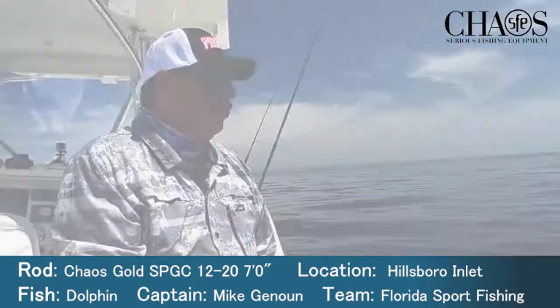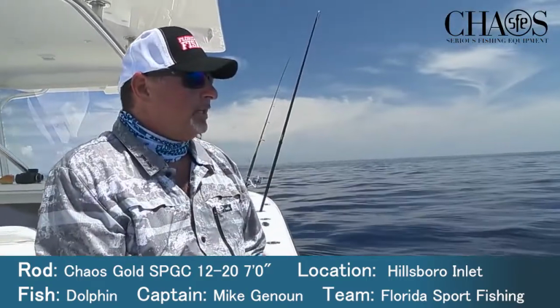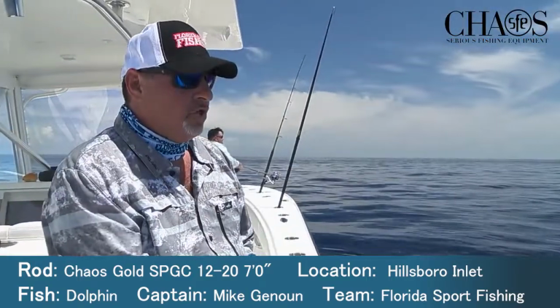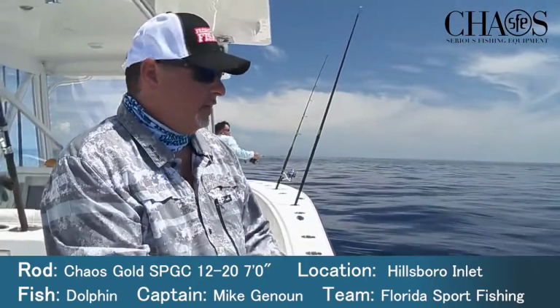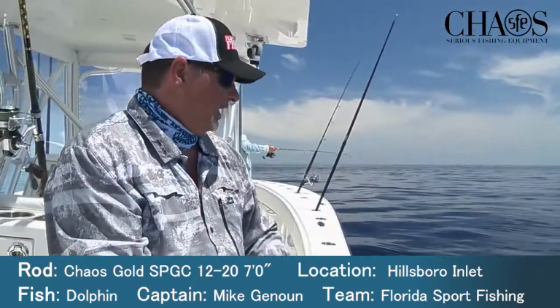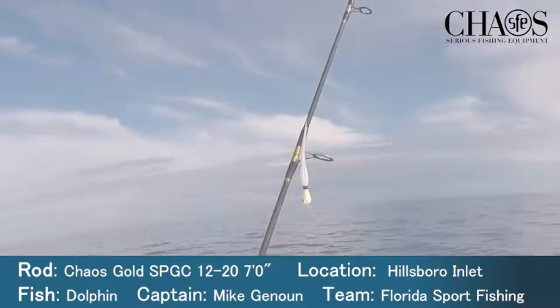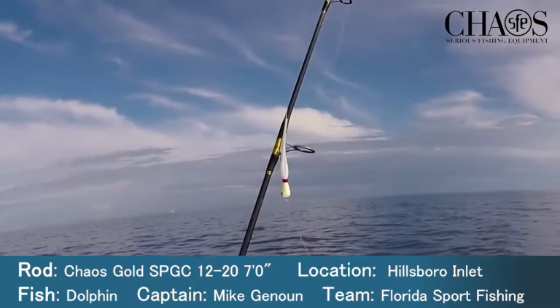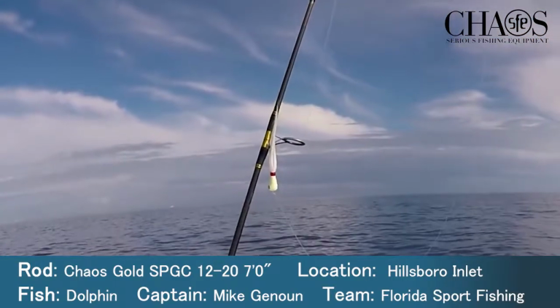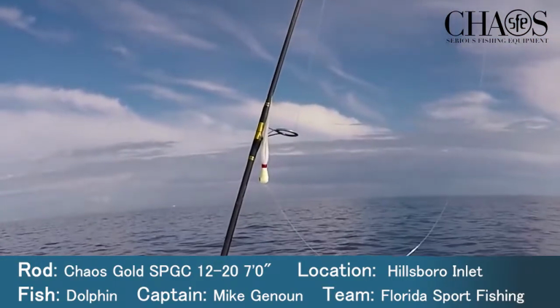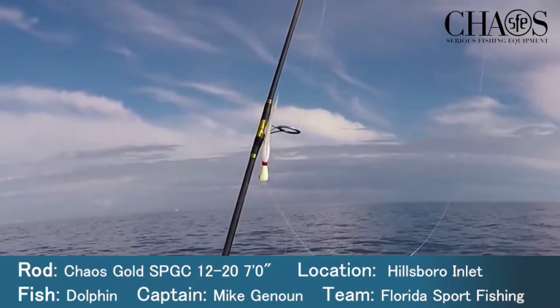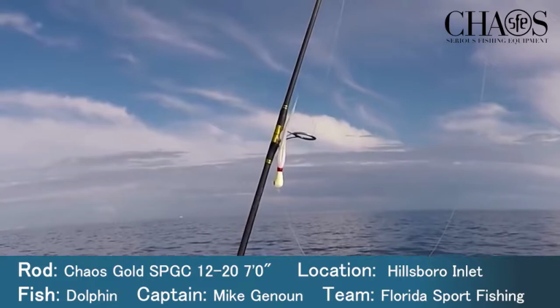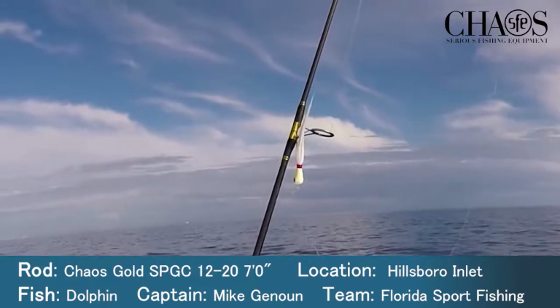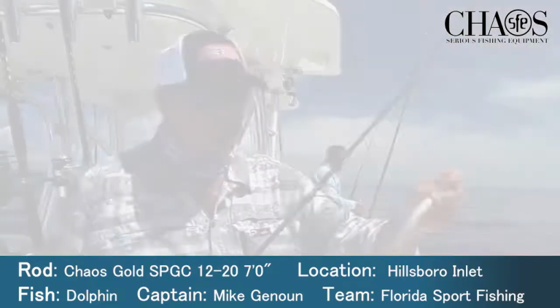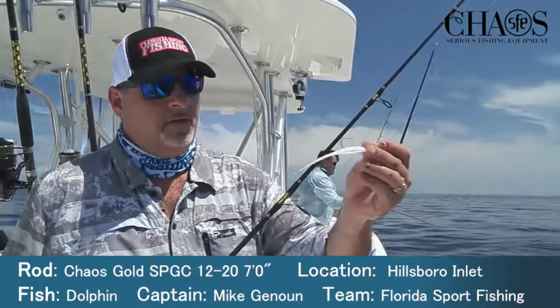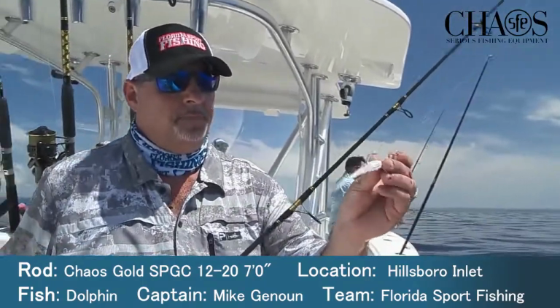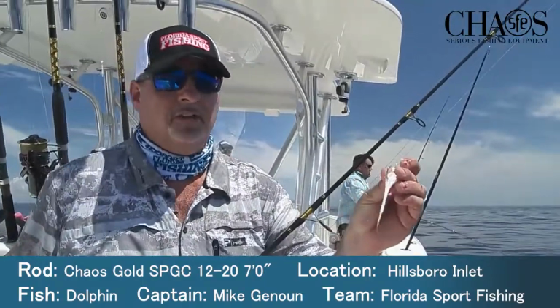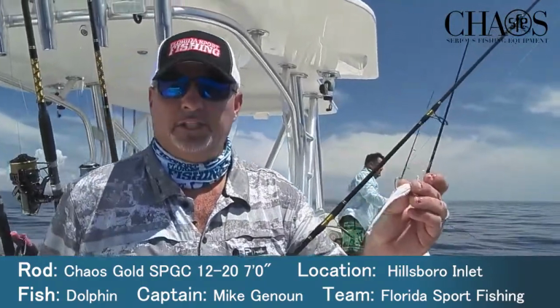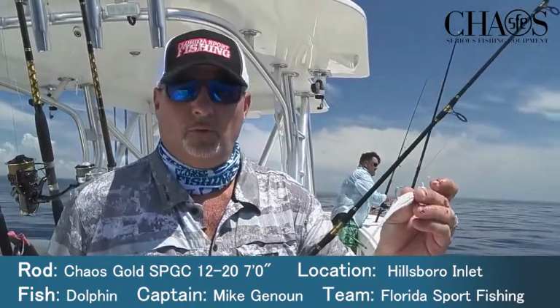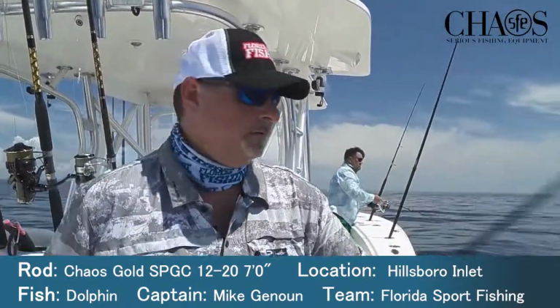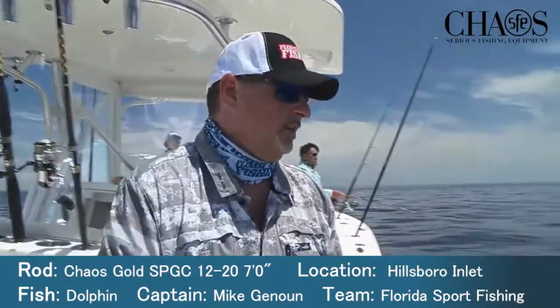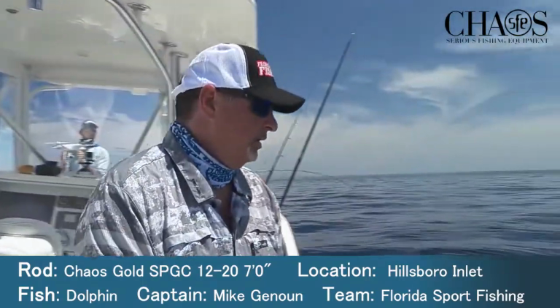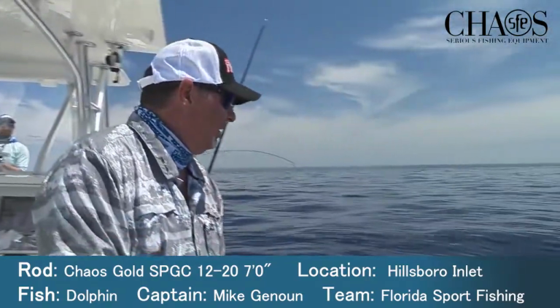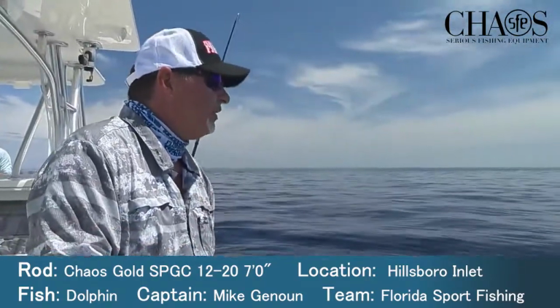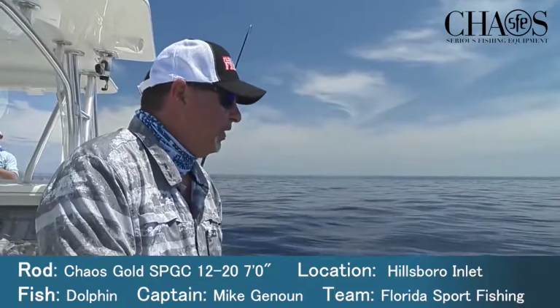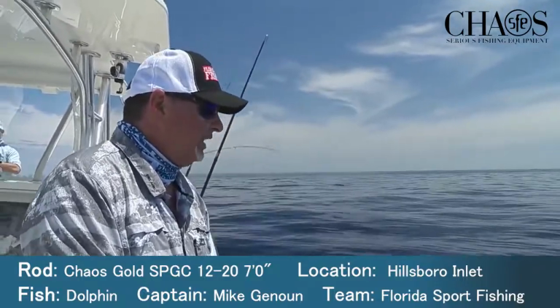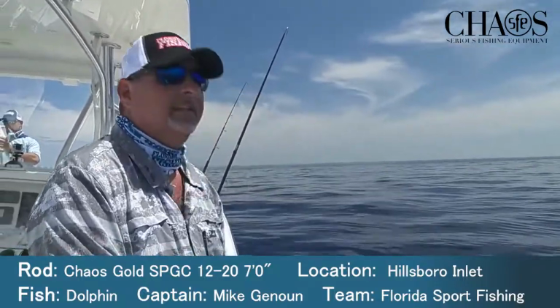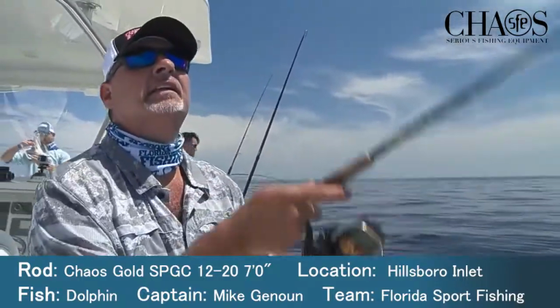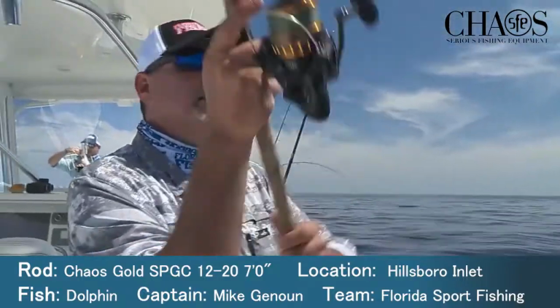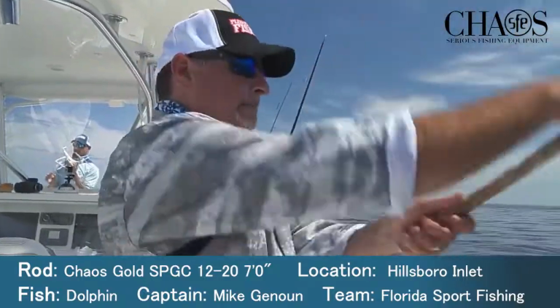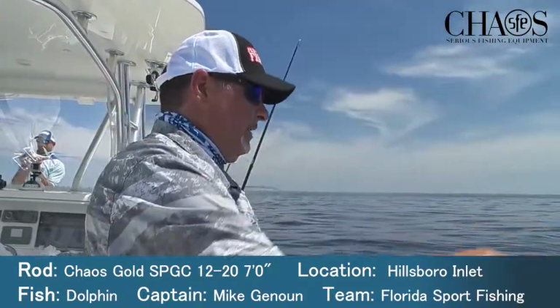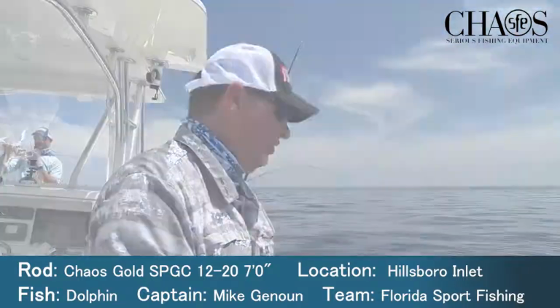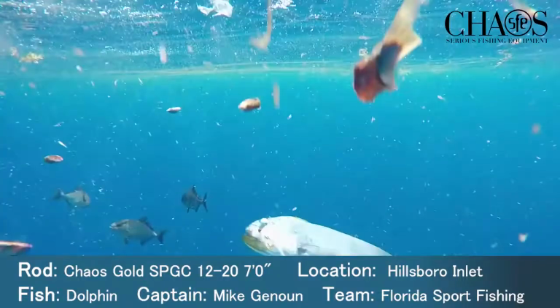White bucktail jig, this little buccaneer jig. Nothing fancy. White bucktail — just whiz it through the water. That's it. When they're around the boat like this, they'll crush it.